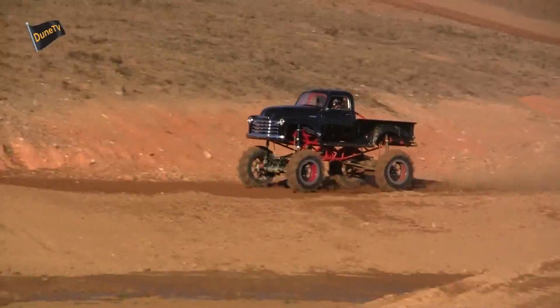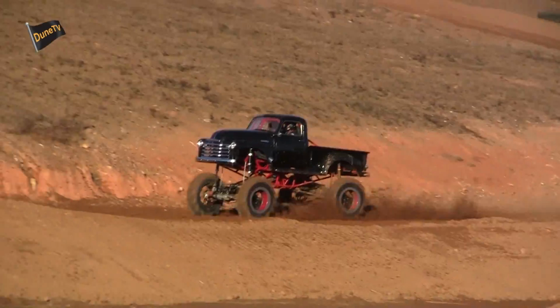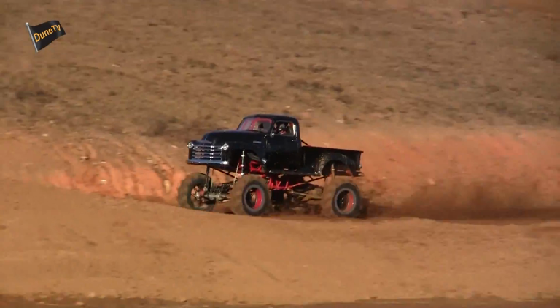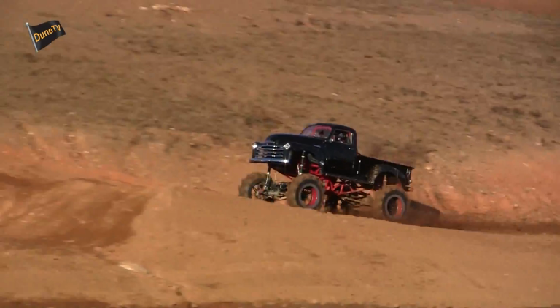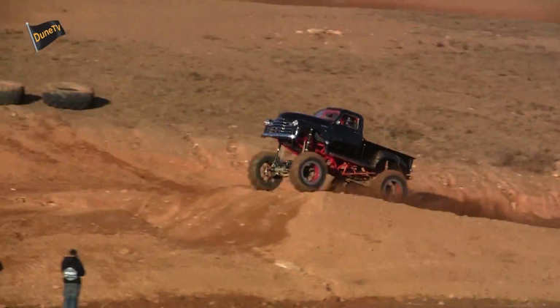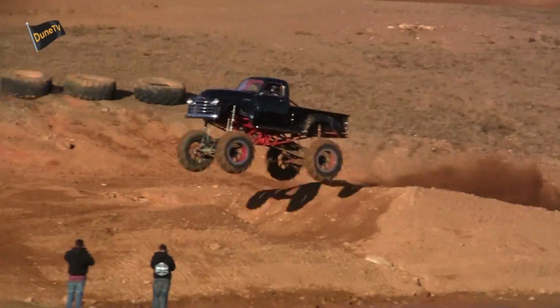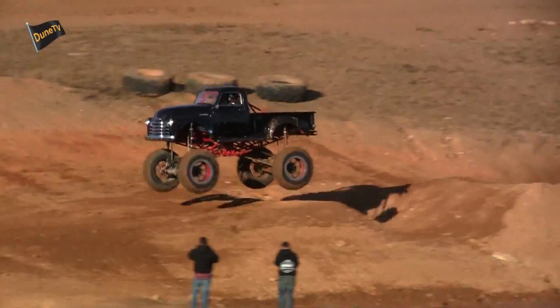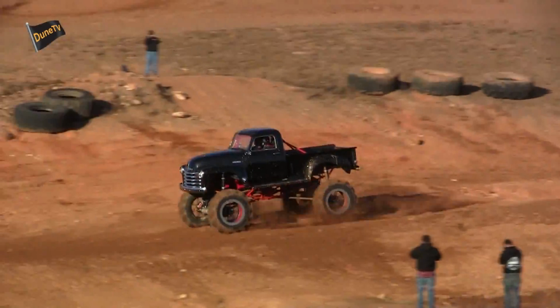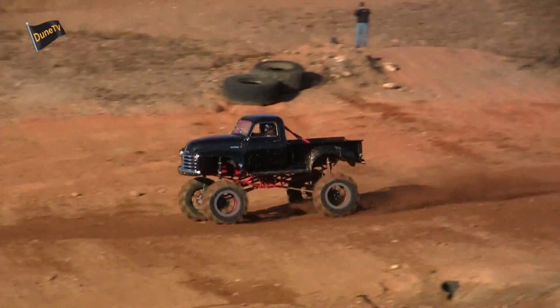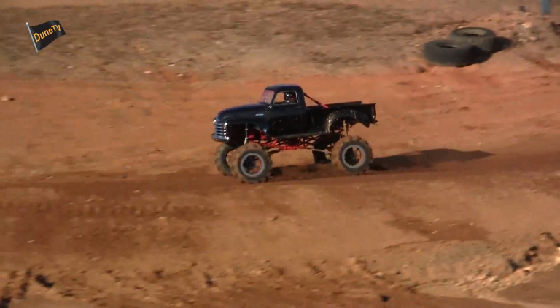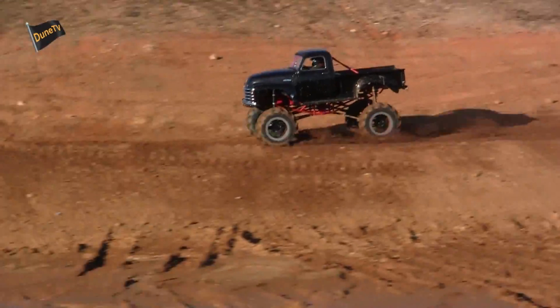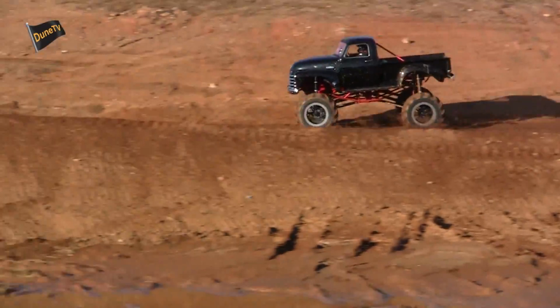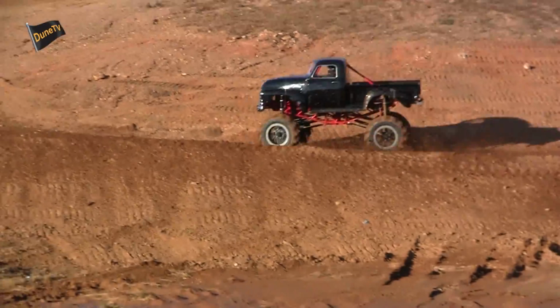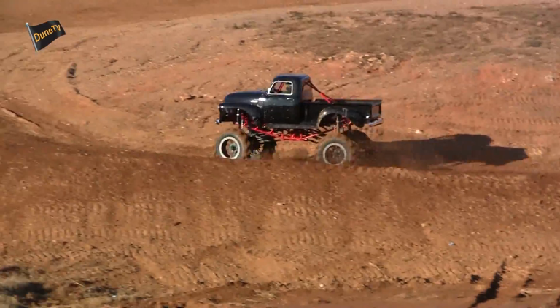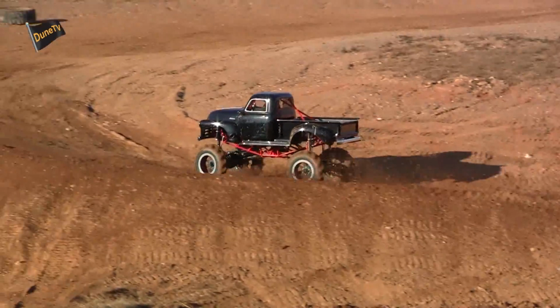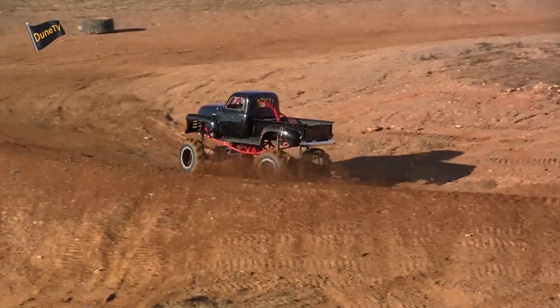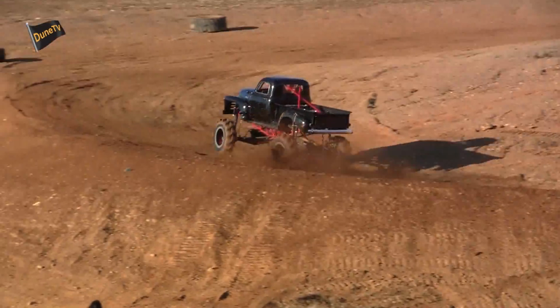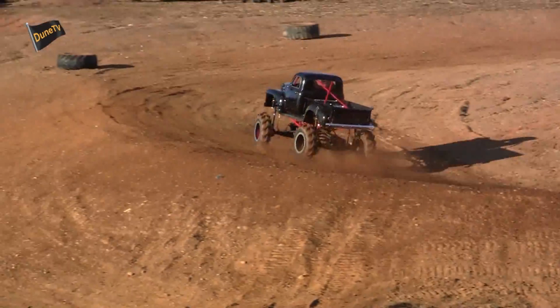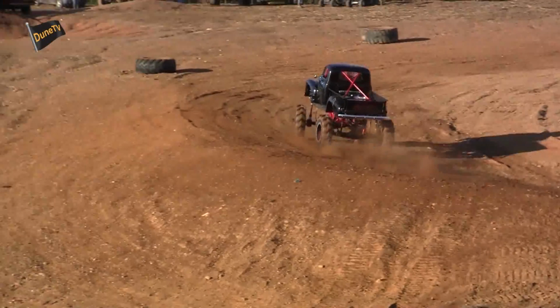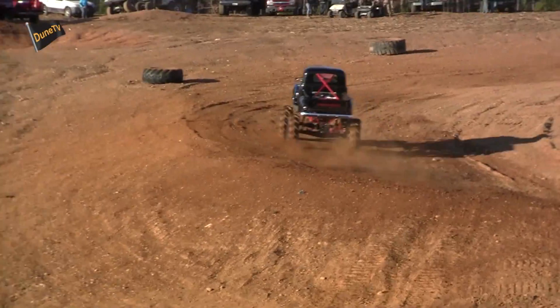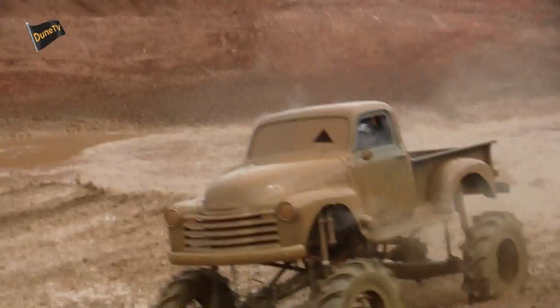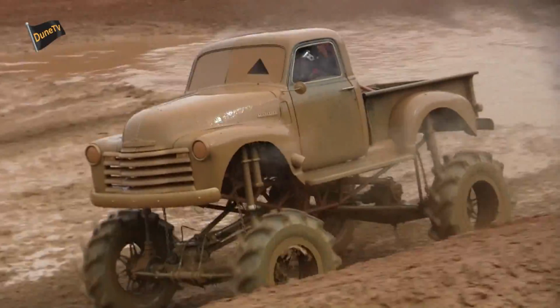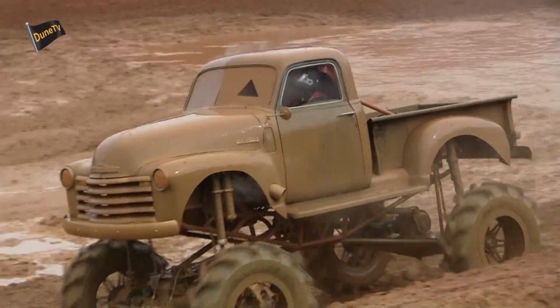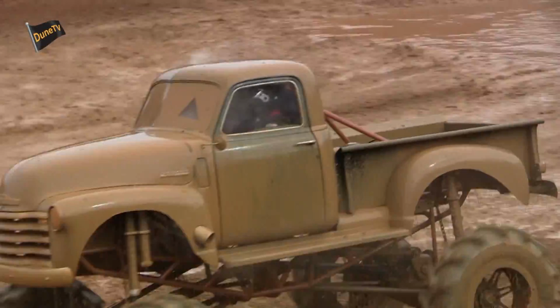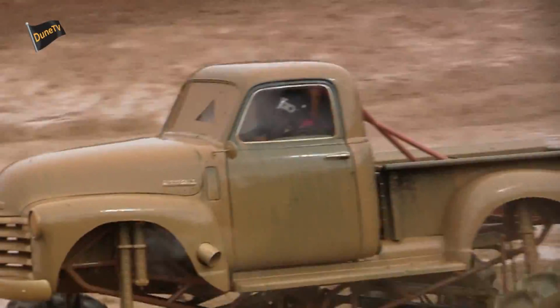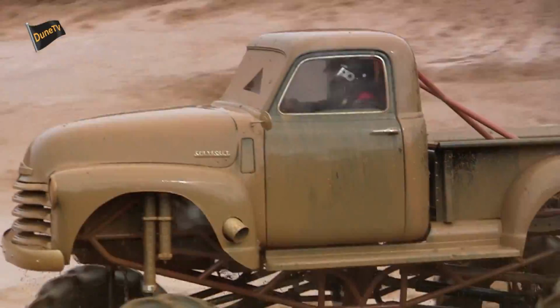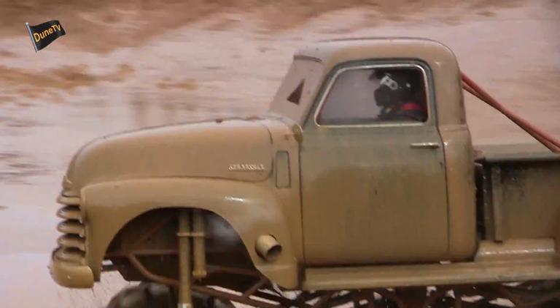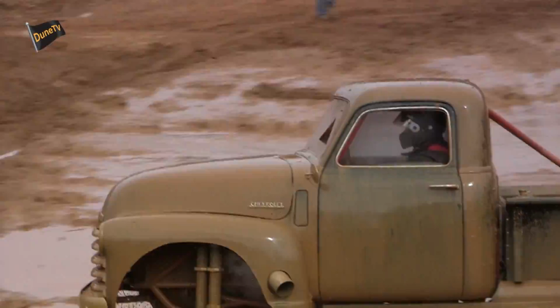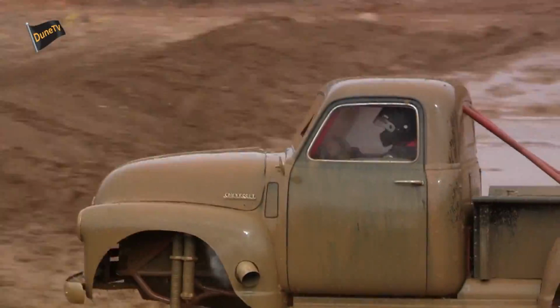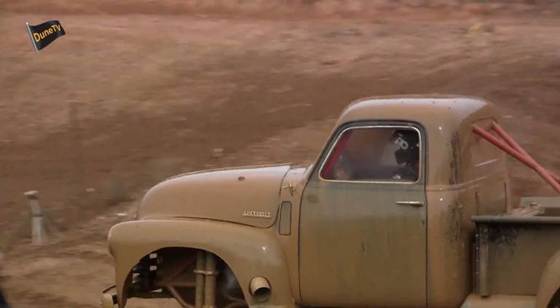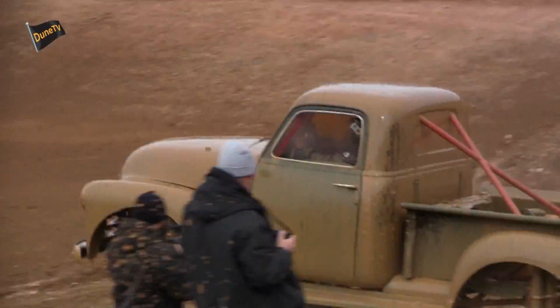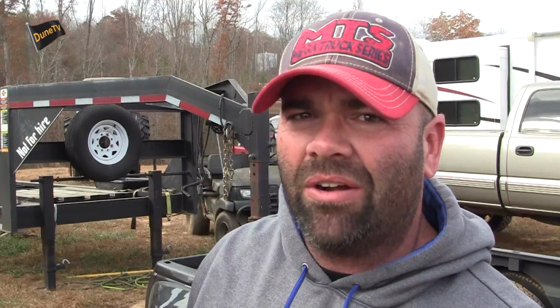The motor is a 540 blower motor. It's got a 1271 BDS blower — it's a street blower. Makes about 1300 horse. Right now it's on carburetor and it runs on alcohol.